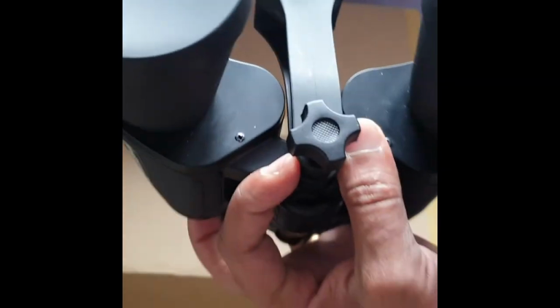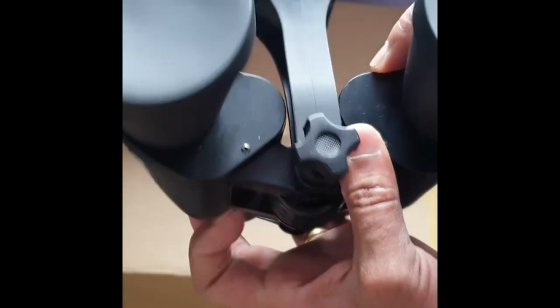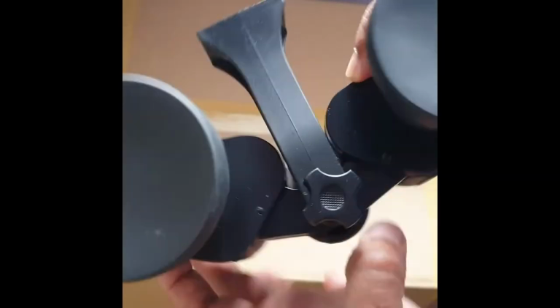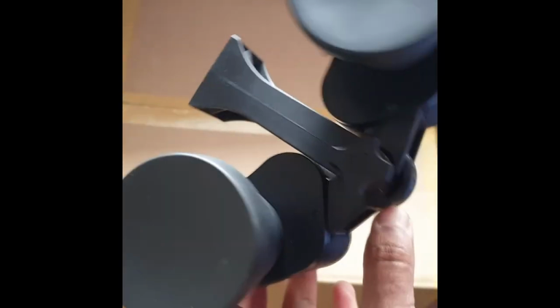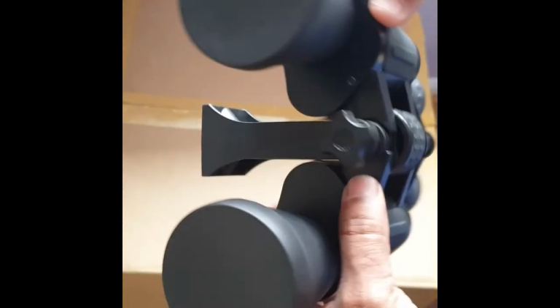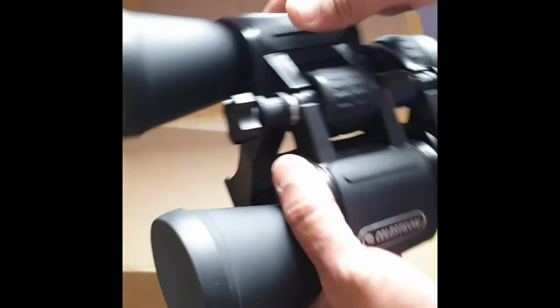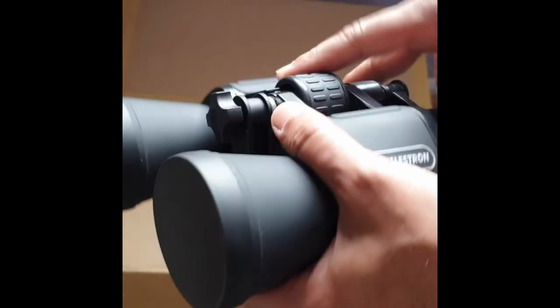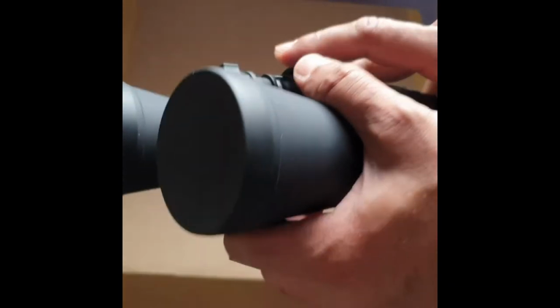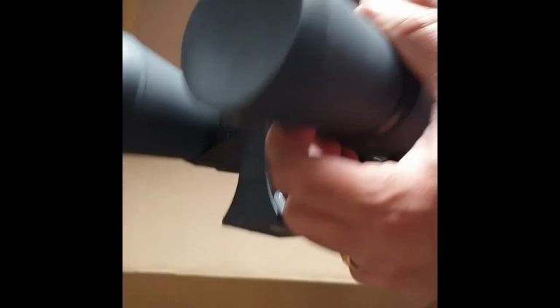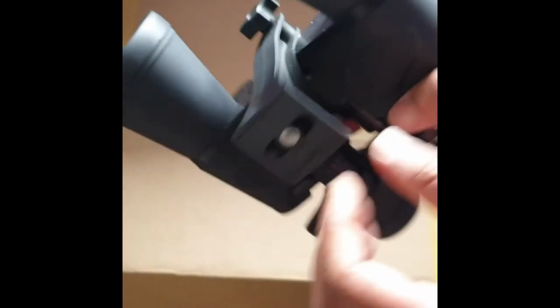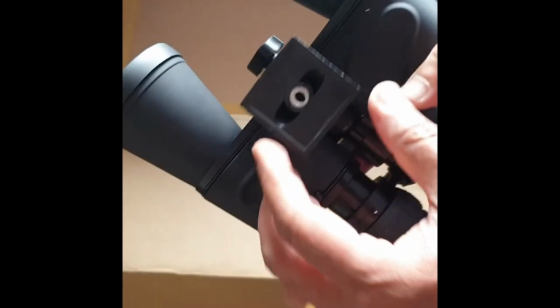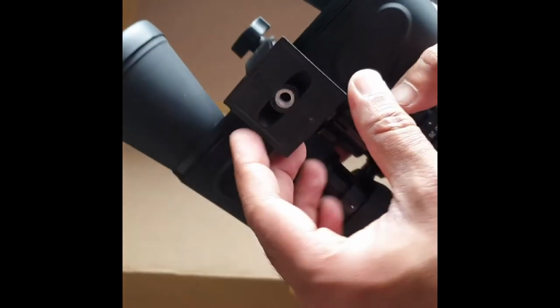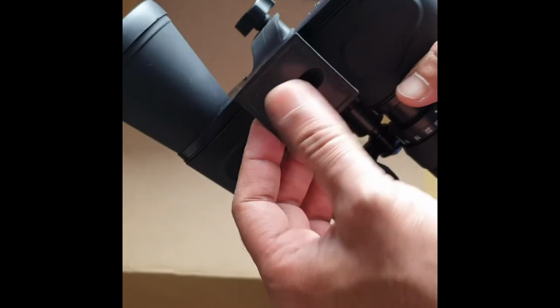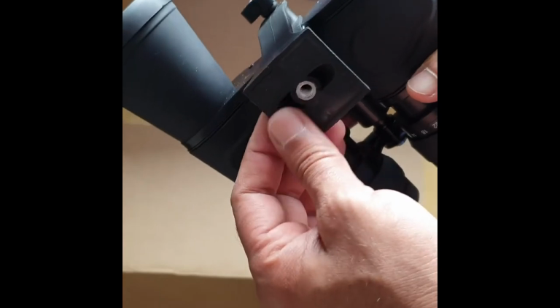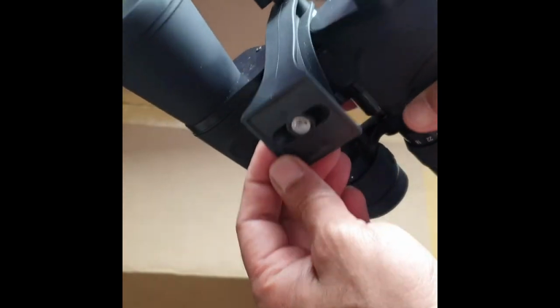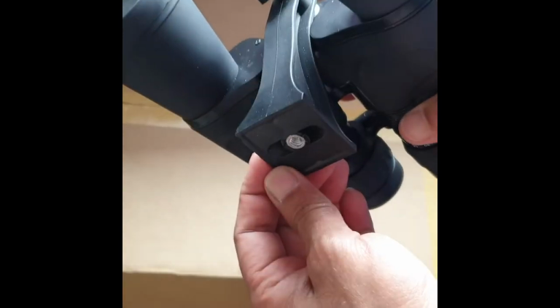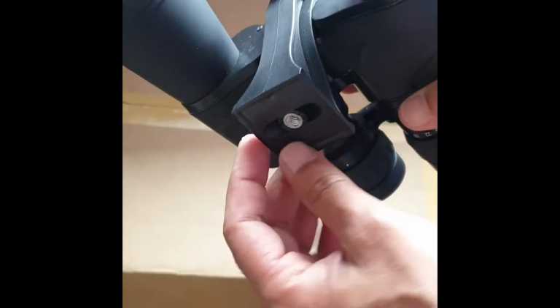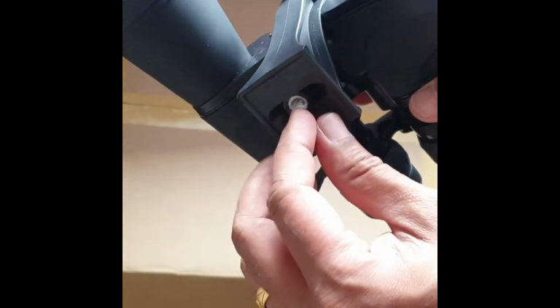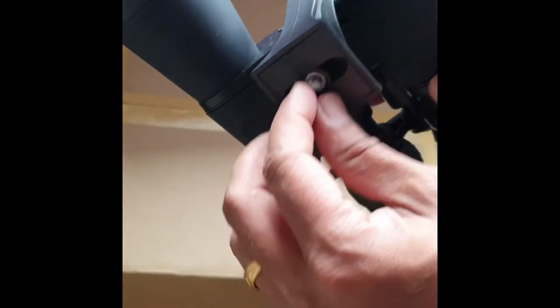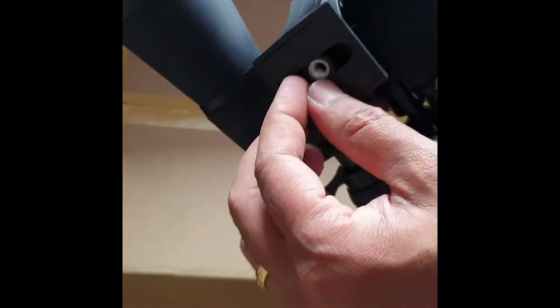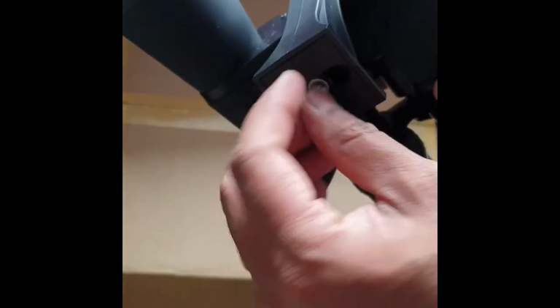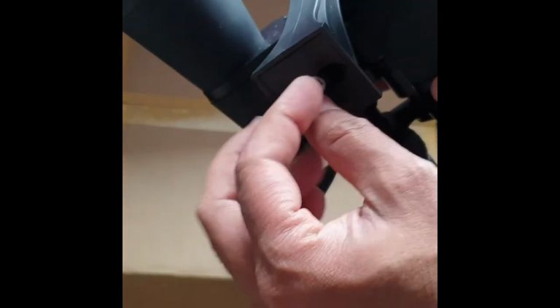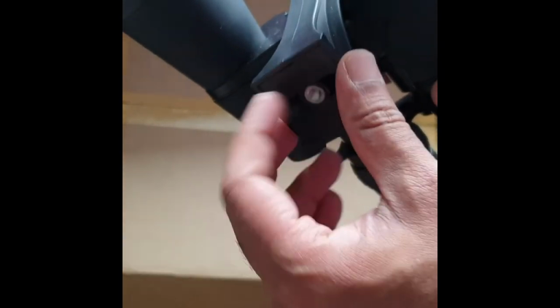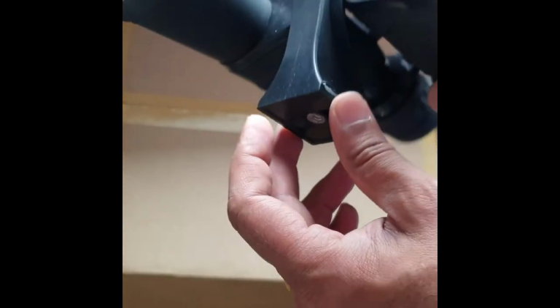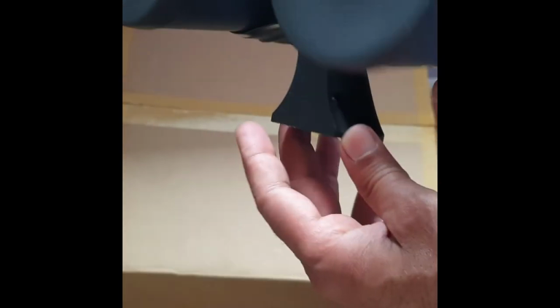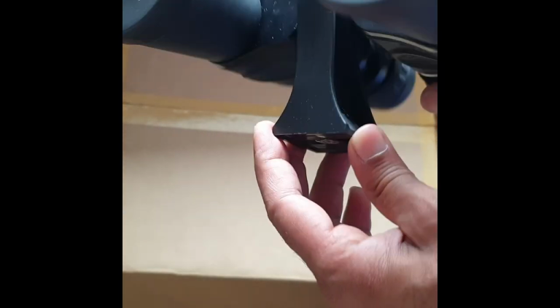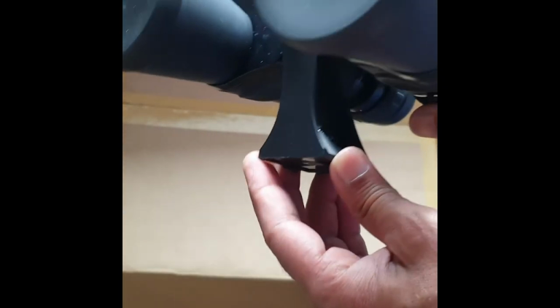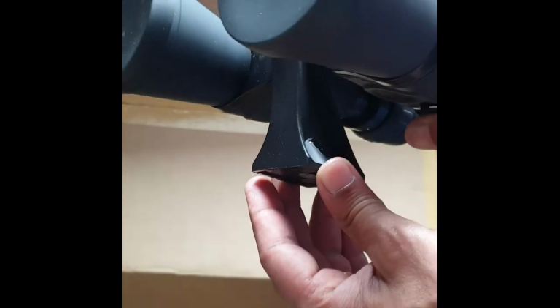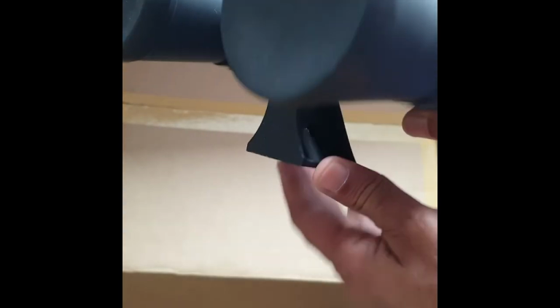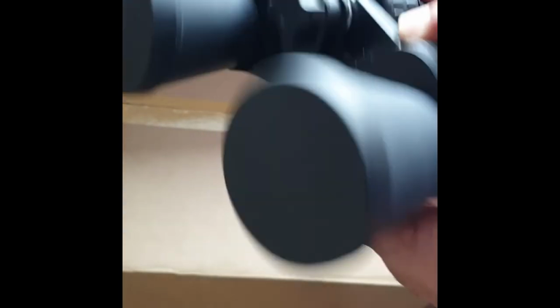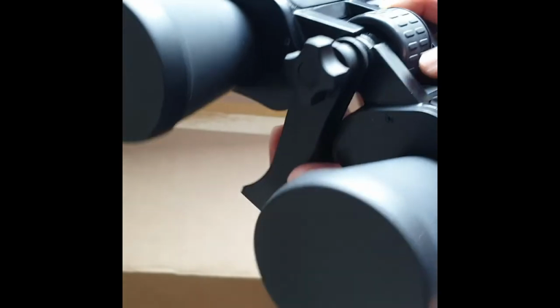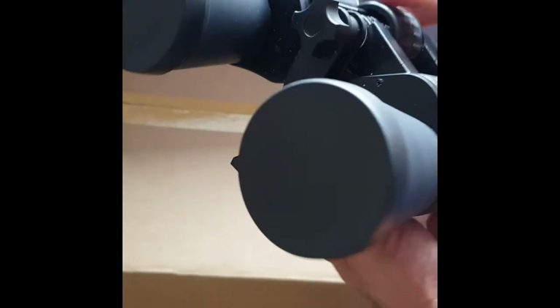Now we have to connect the tripod connection screw here, and we can connect to the mount. I'll show you in a minute.